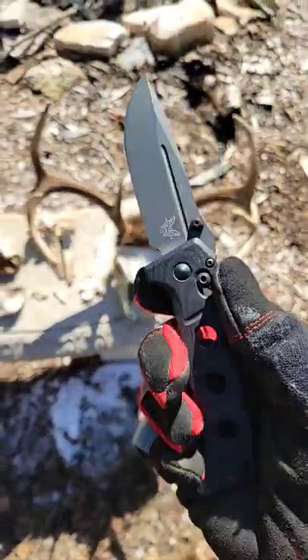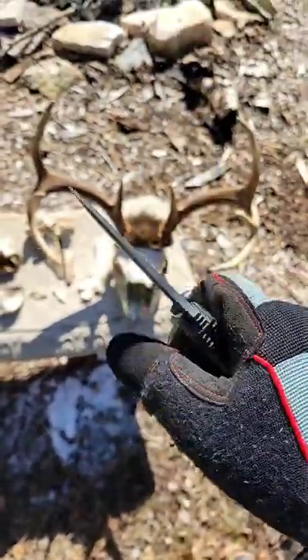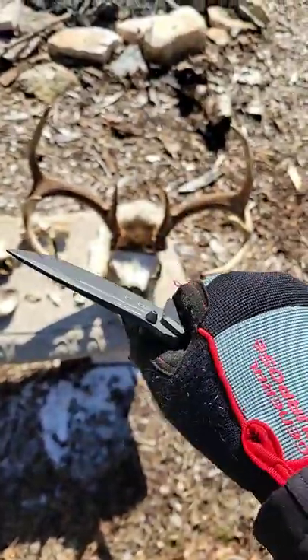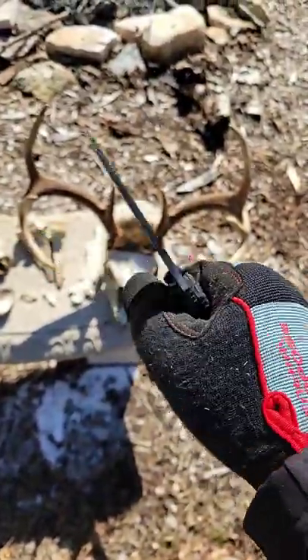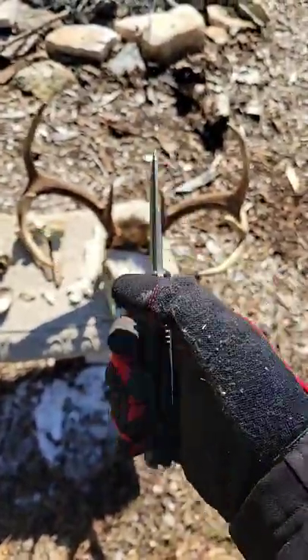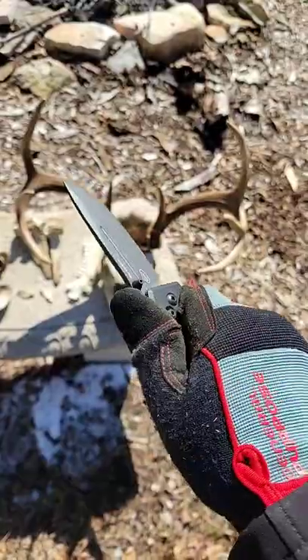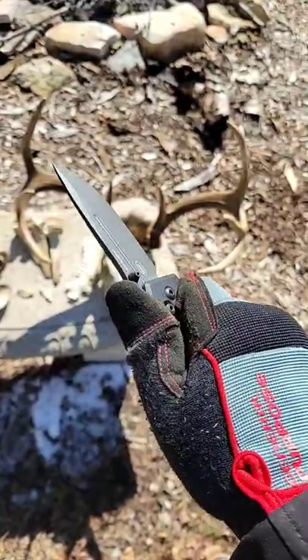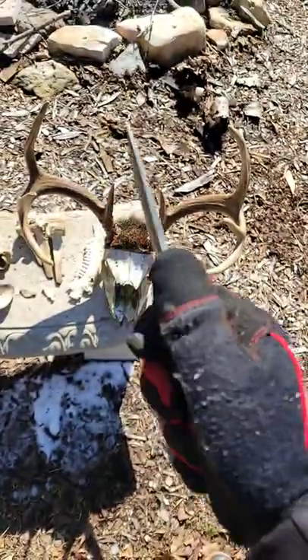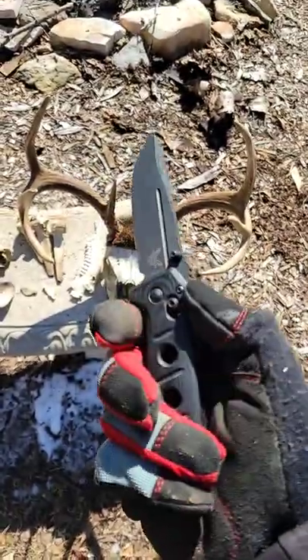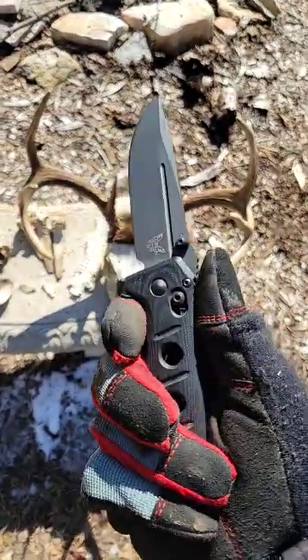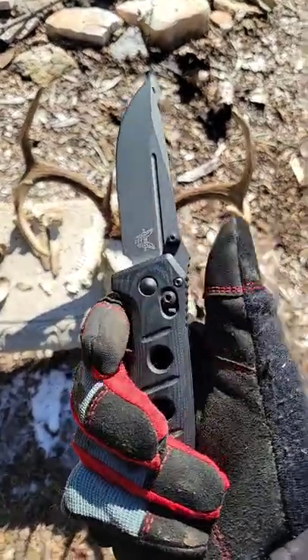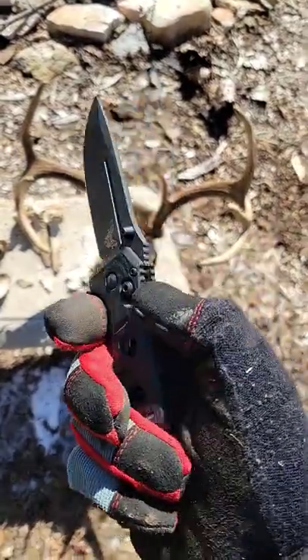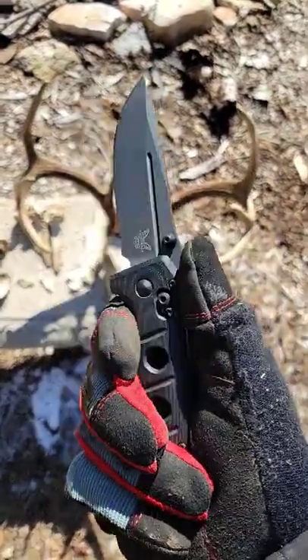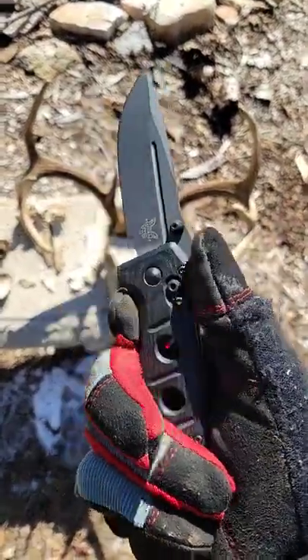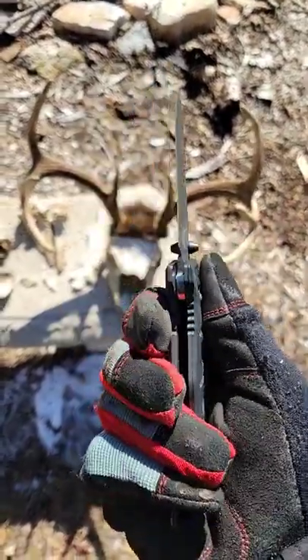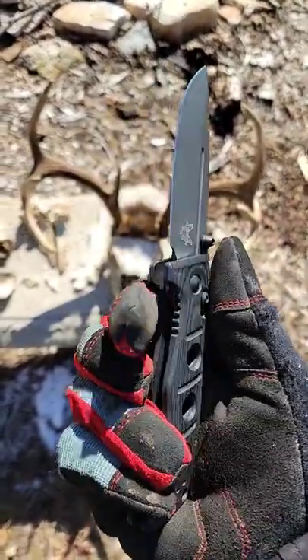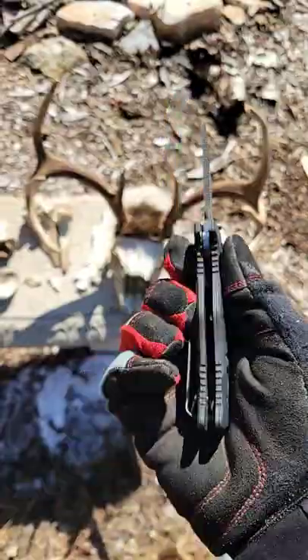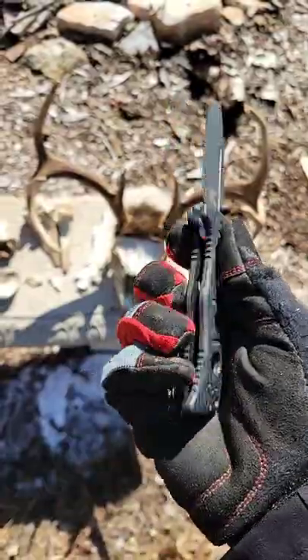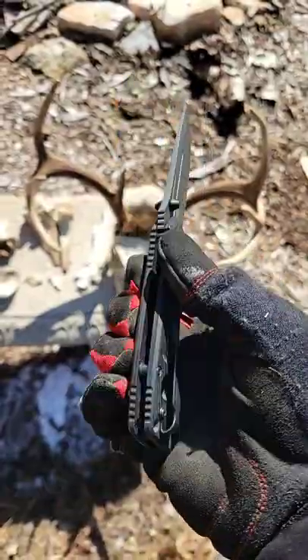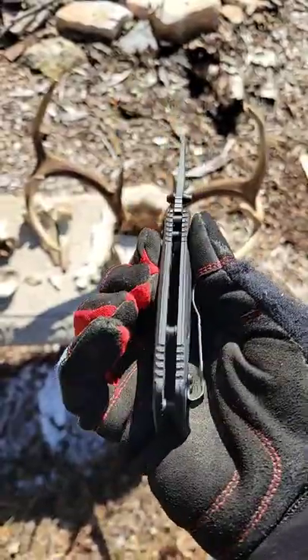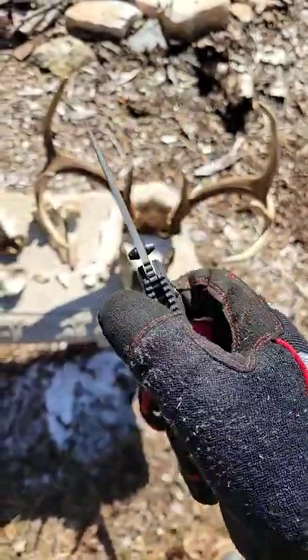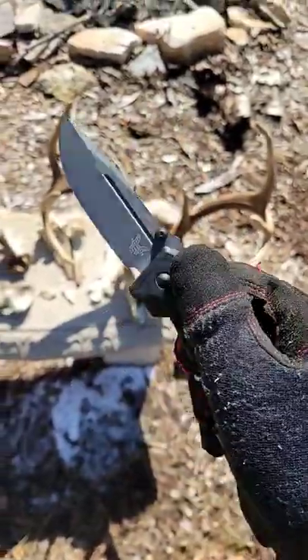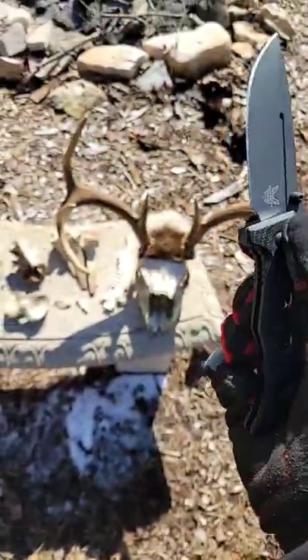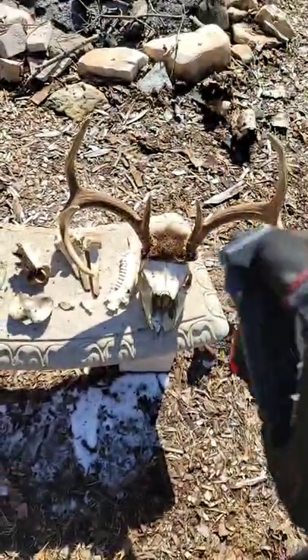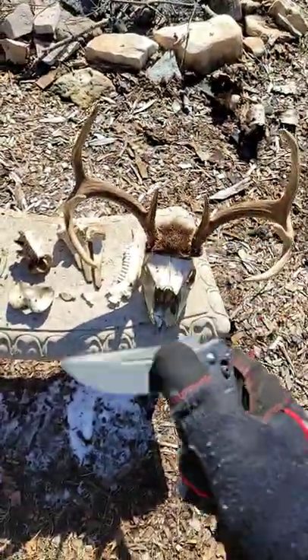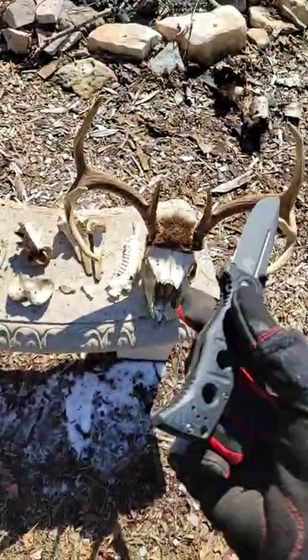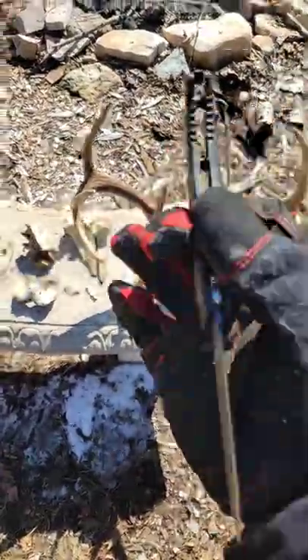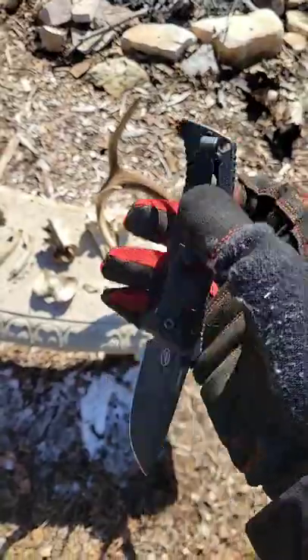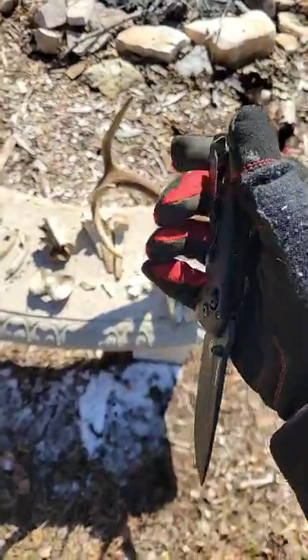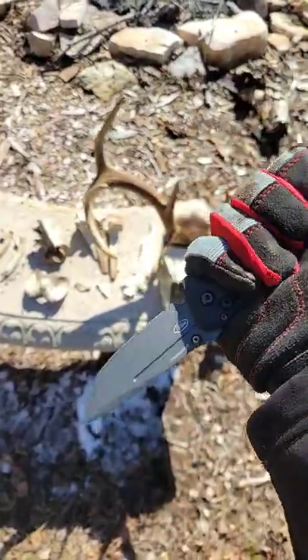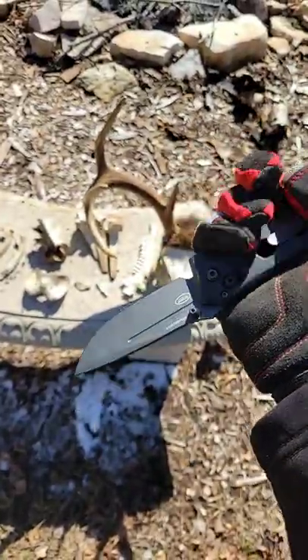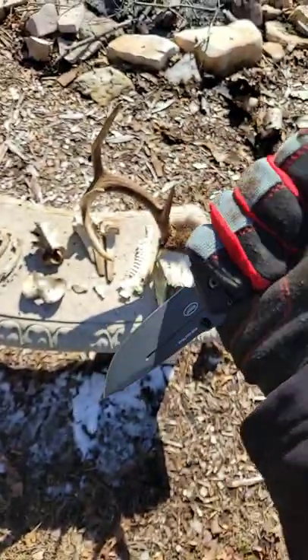Excellent handle, the ergonomics are incredible on this knife. Really, really locks in the hand. Great jimping — a little thumb ramp here, jimping on the forefinger, on the pinky, on the back of the knife. It's not going anywhere. Very, very comfortable grip, reverse grip as well.